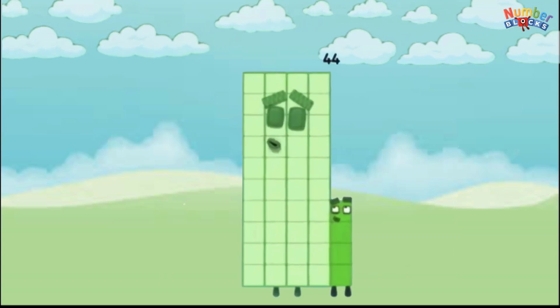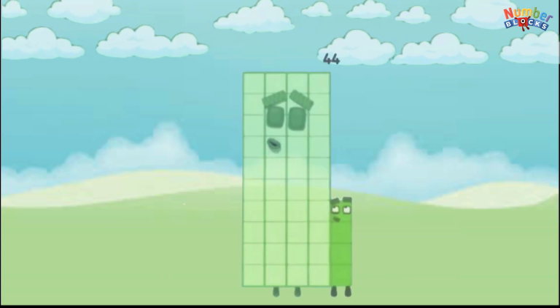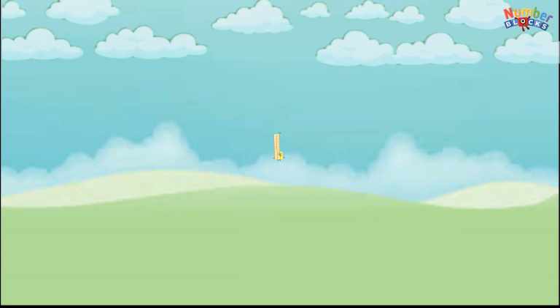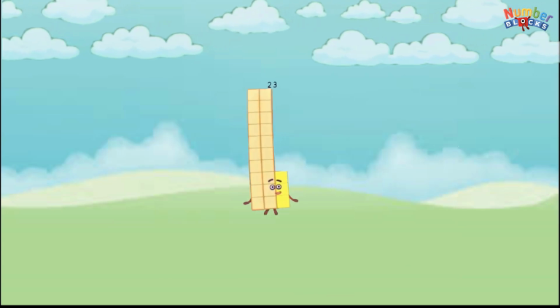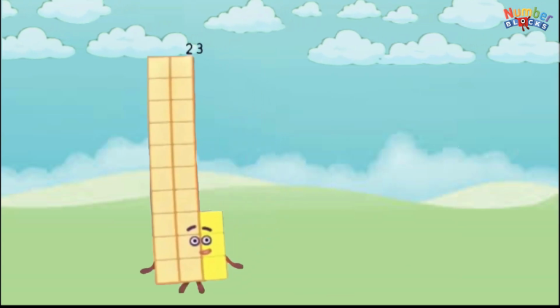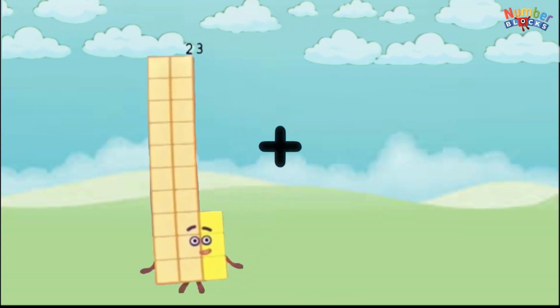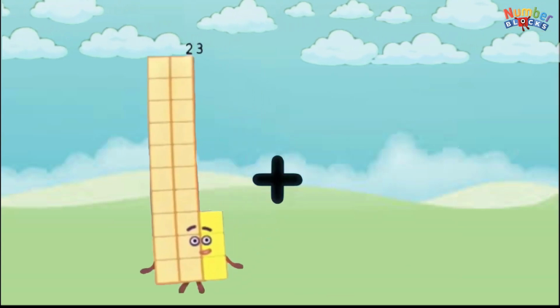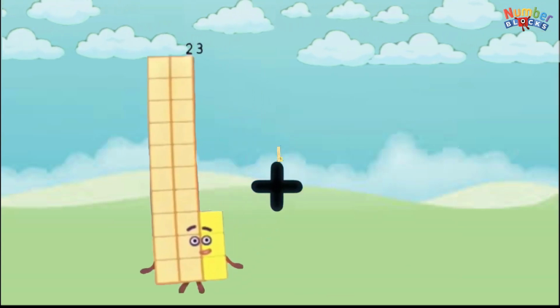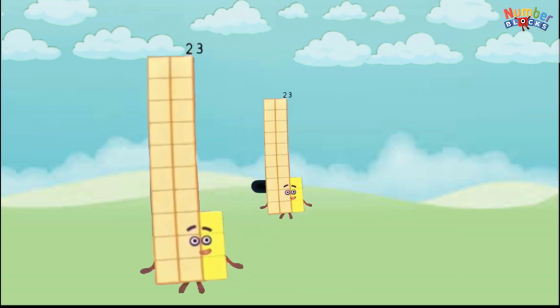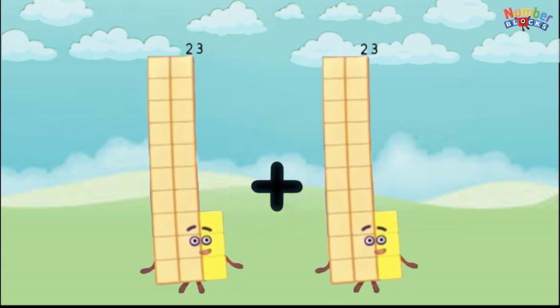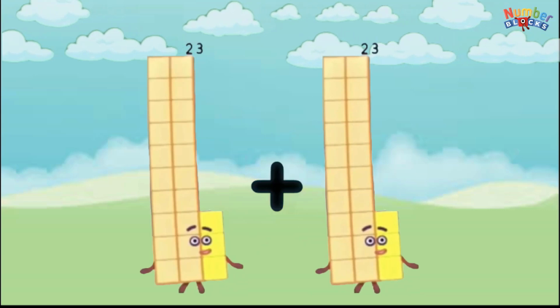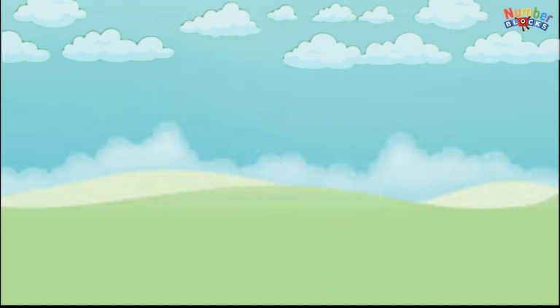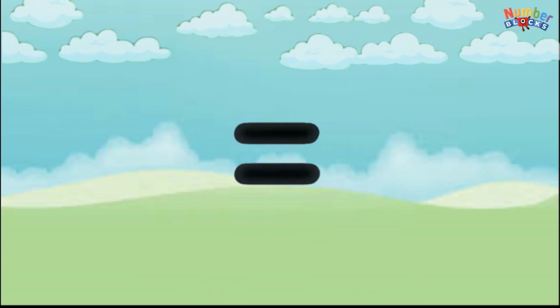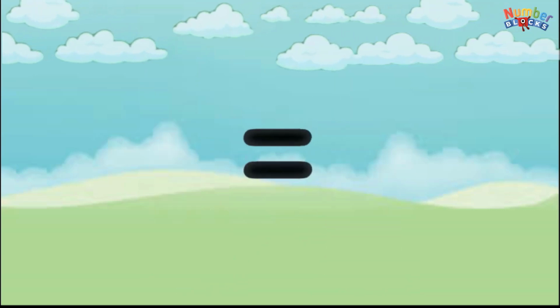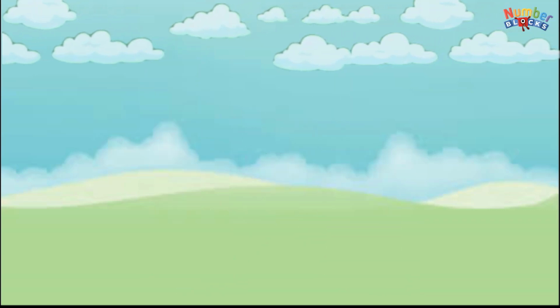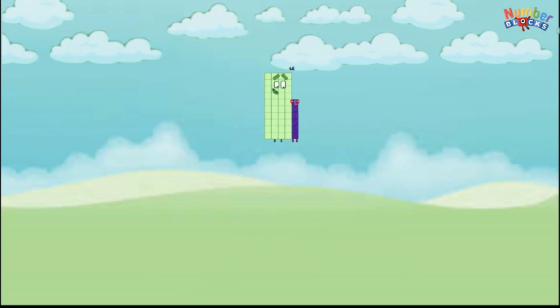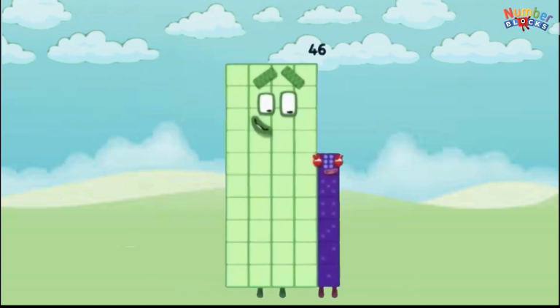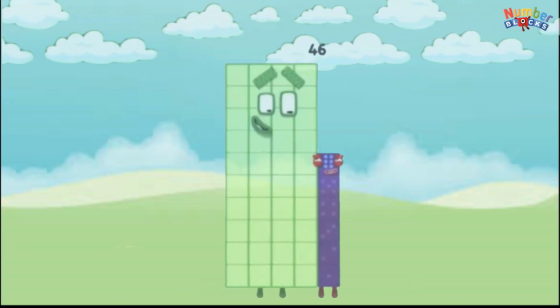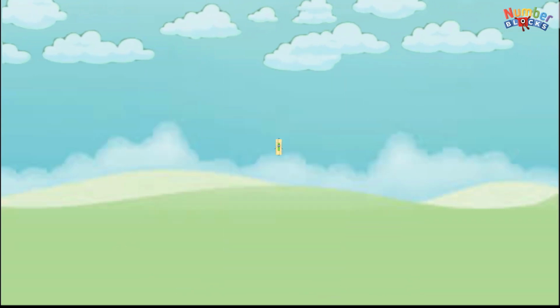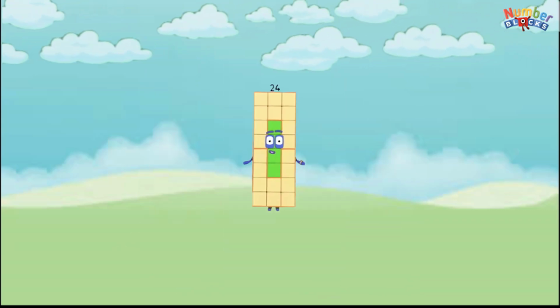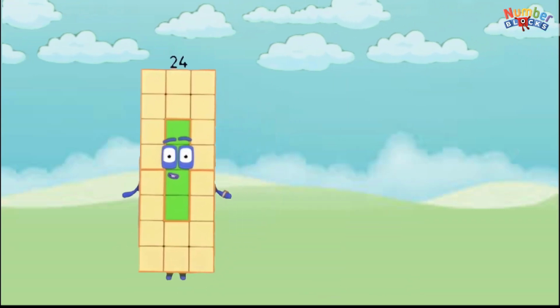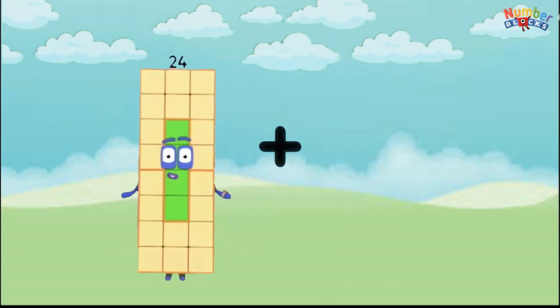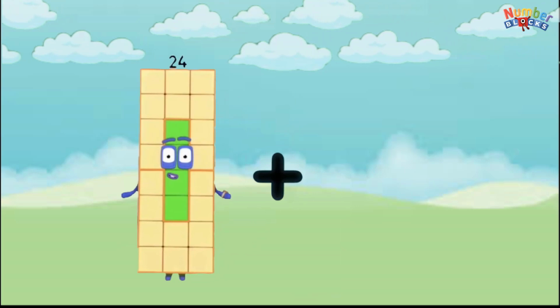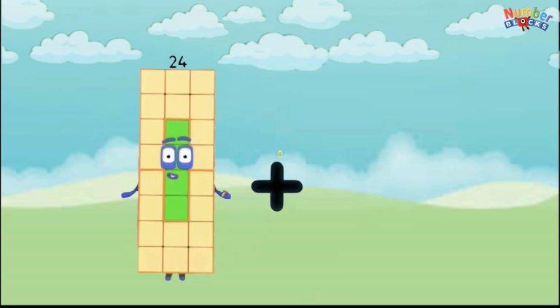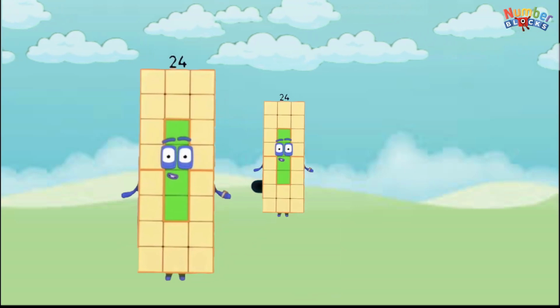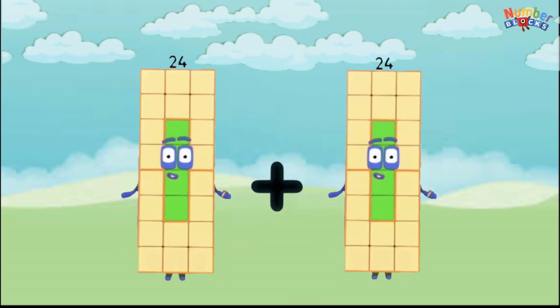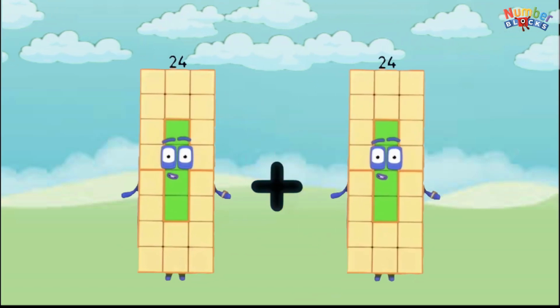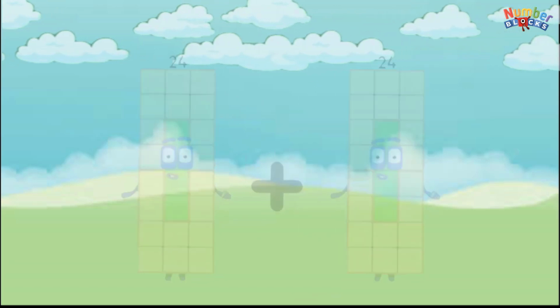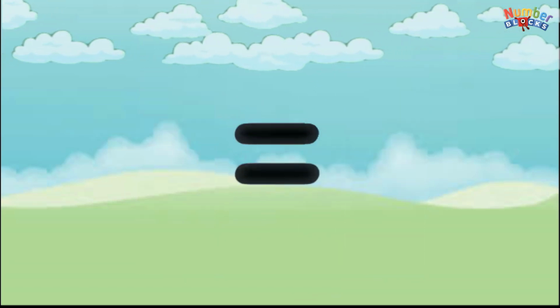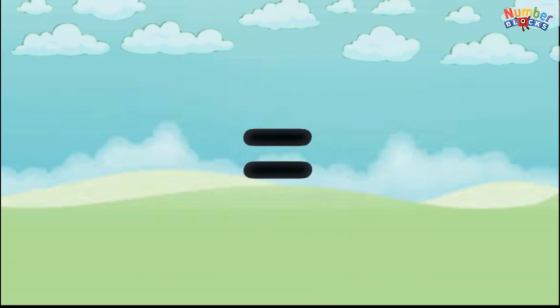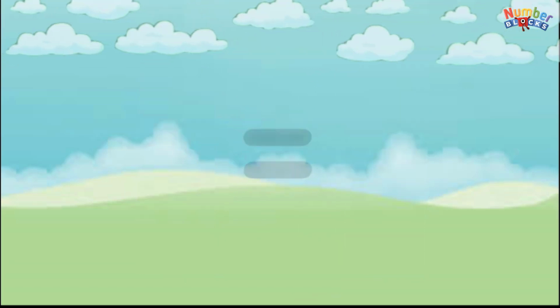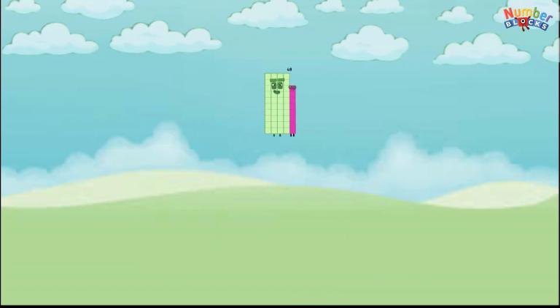23 plus 23 equals 46. 24 plus 24 equals 48.